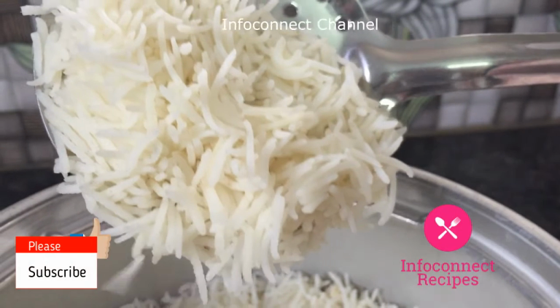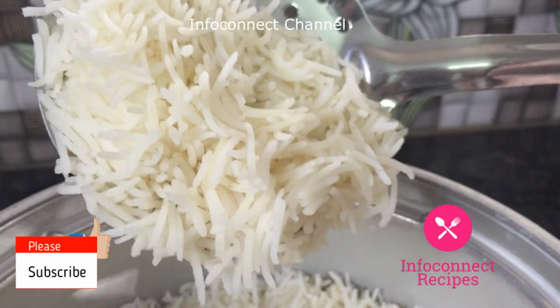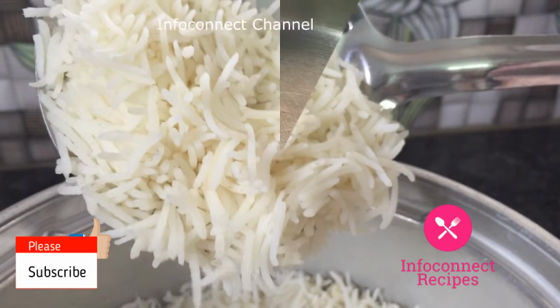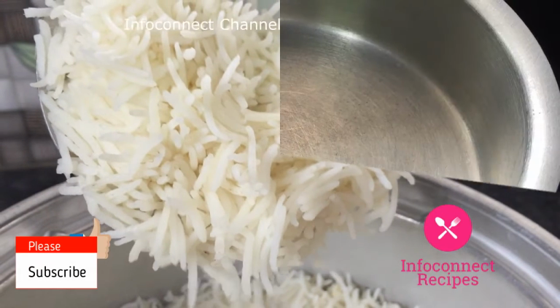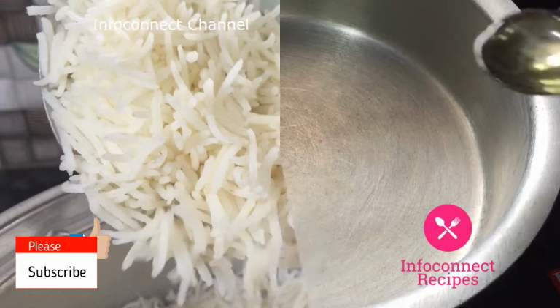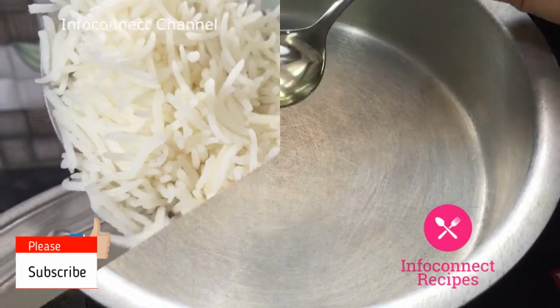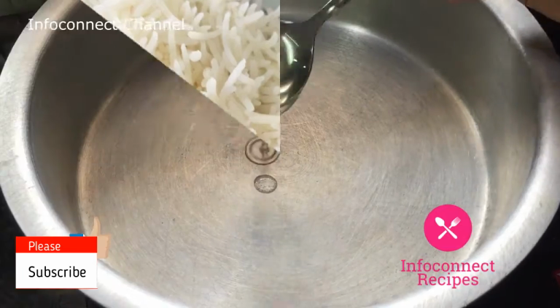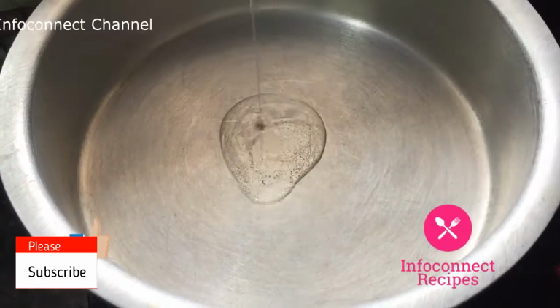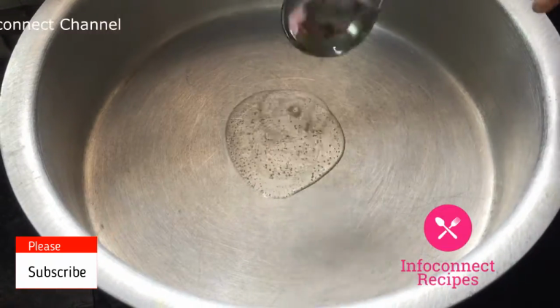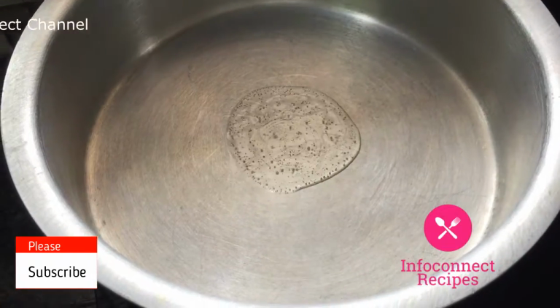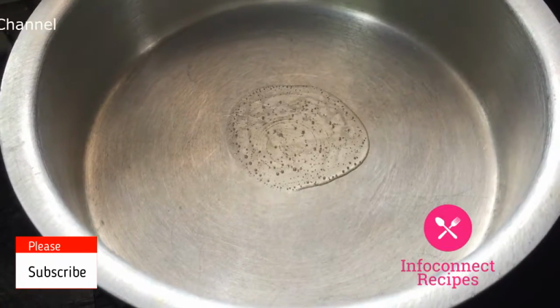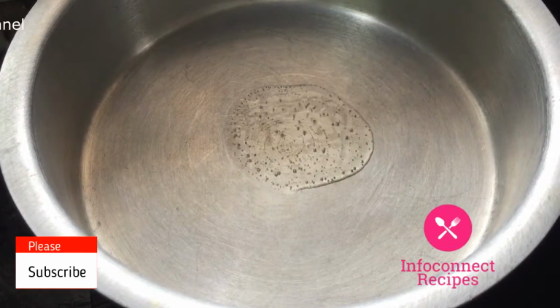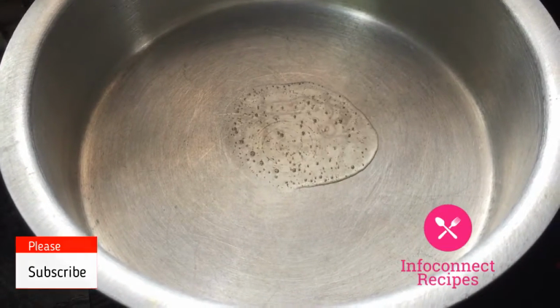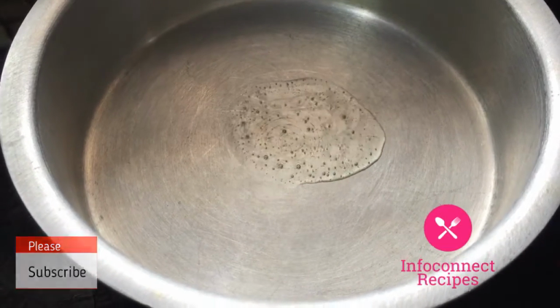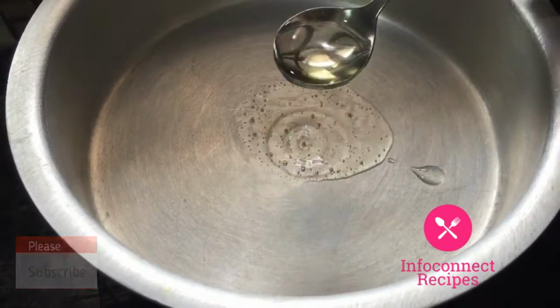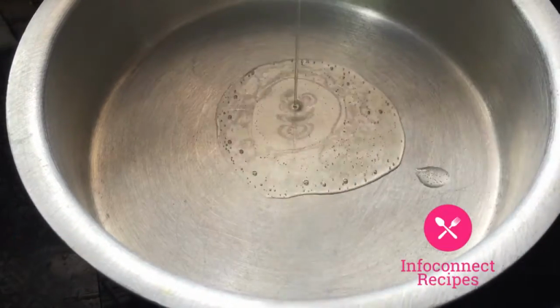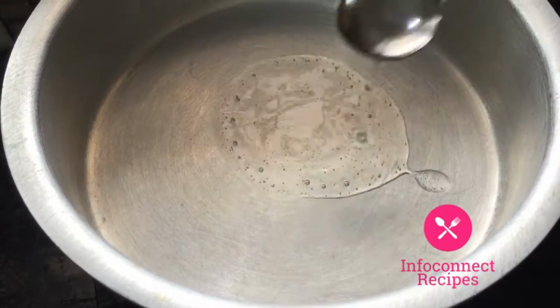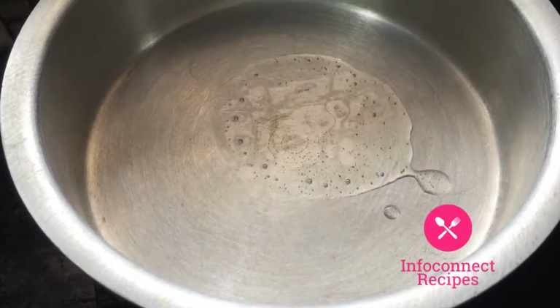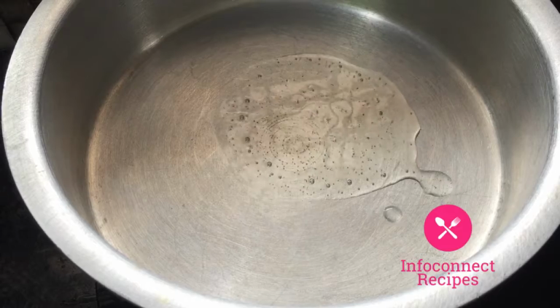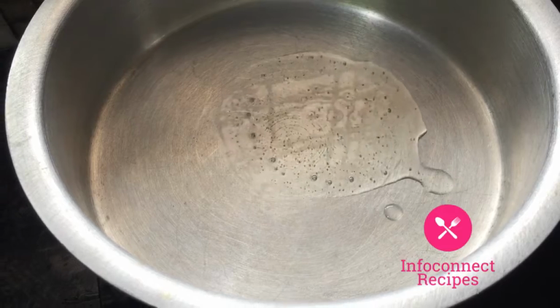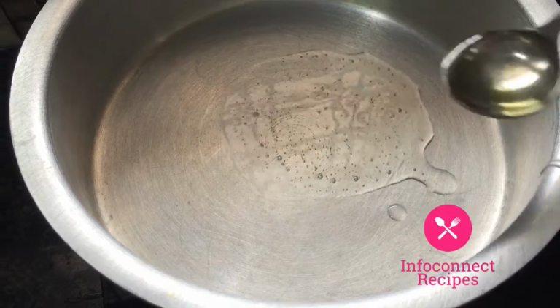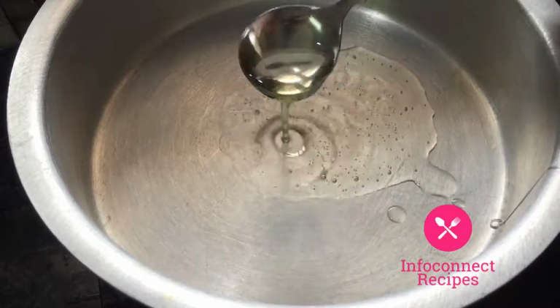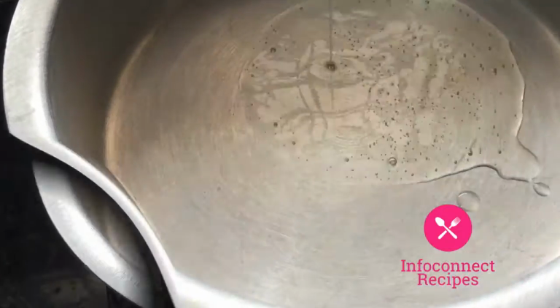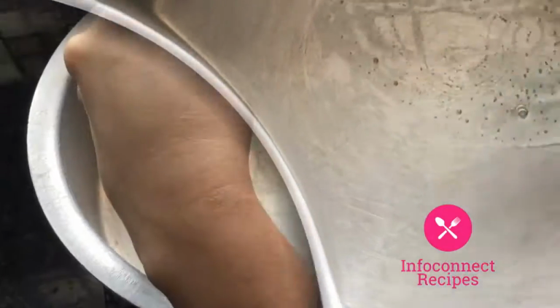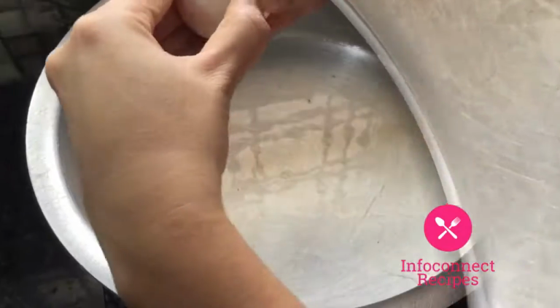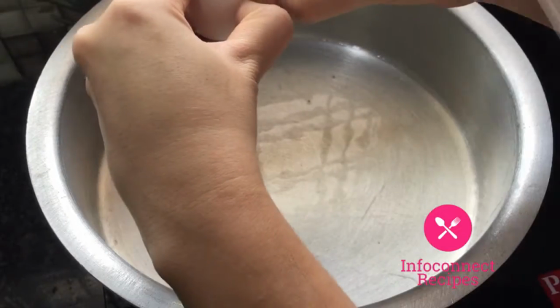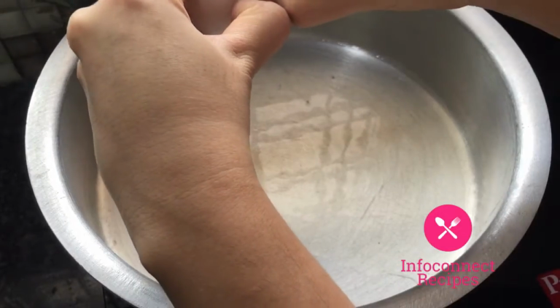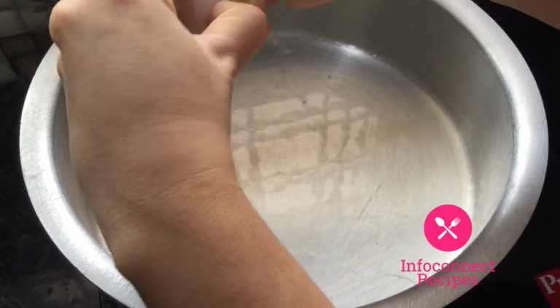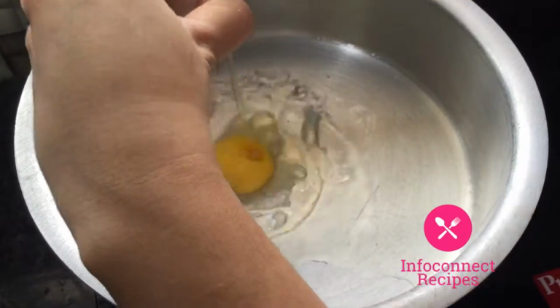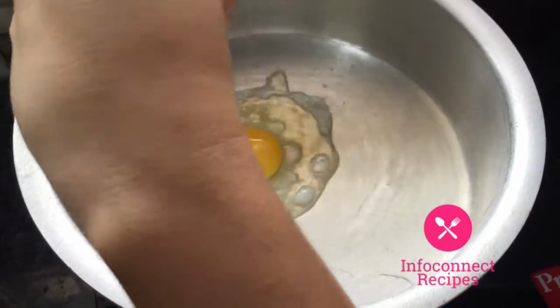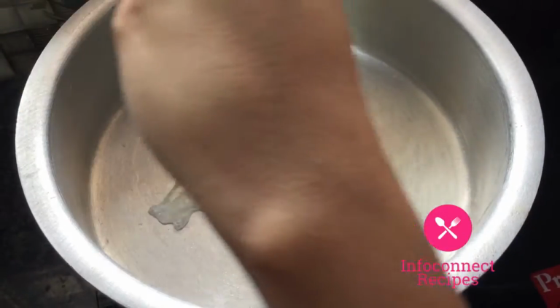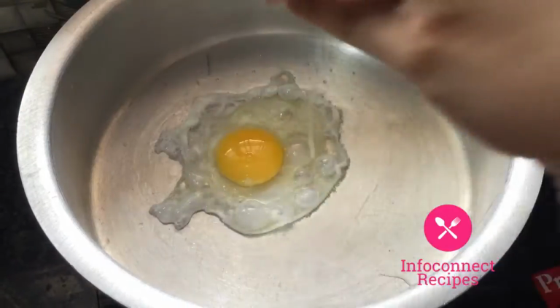Now put it on the rice. Add a little pot here and add 5 tablespoons of oil. Add the eggs and crack the eggs to mix them in. The rice should be a little firm and good.